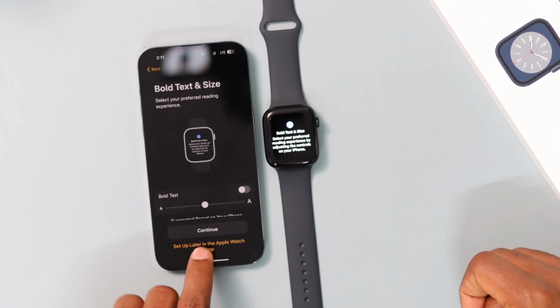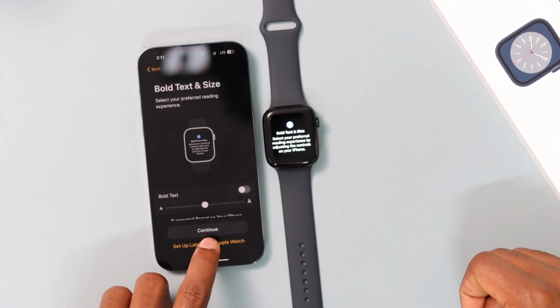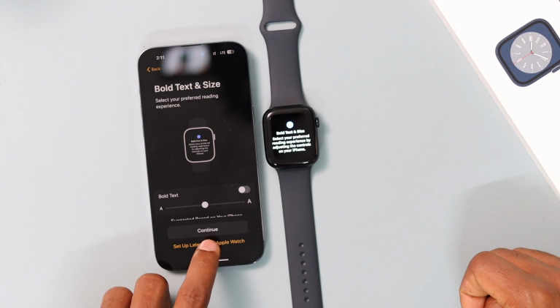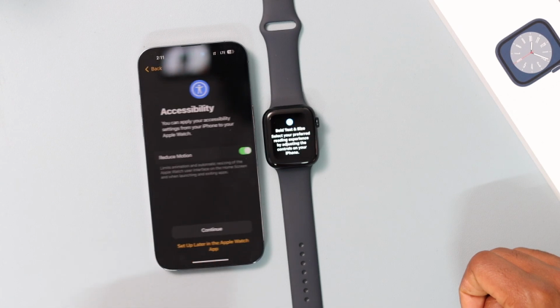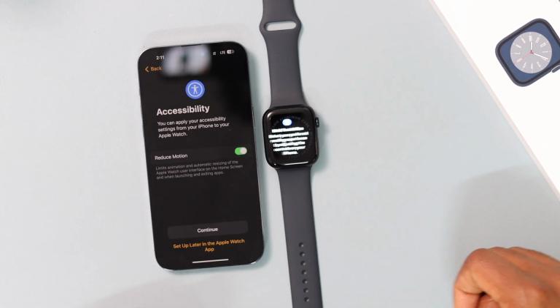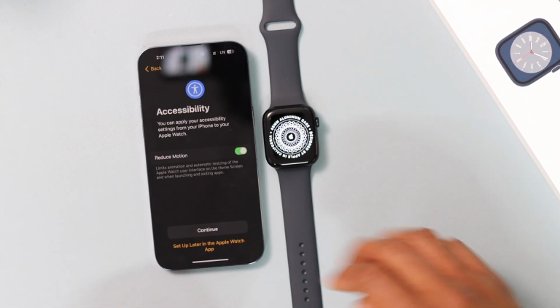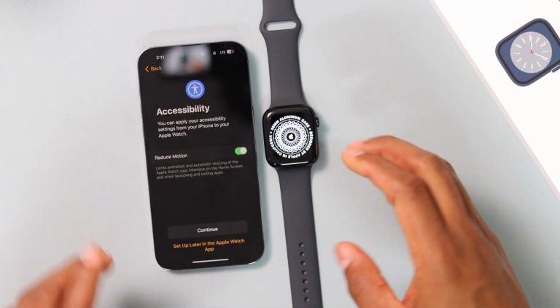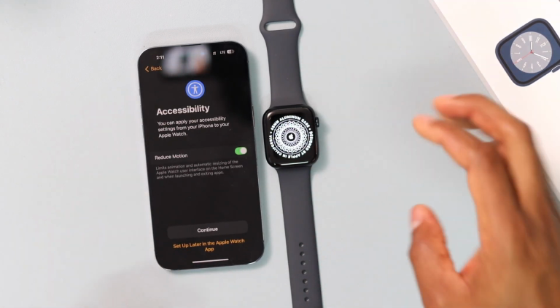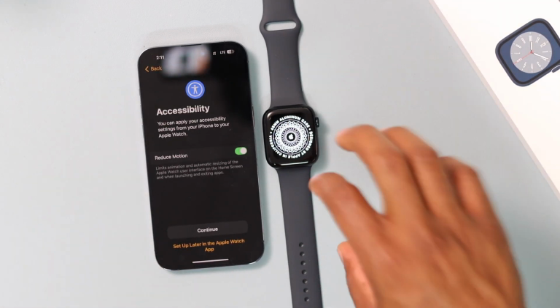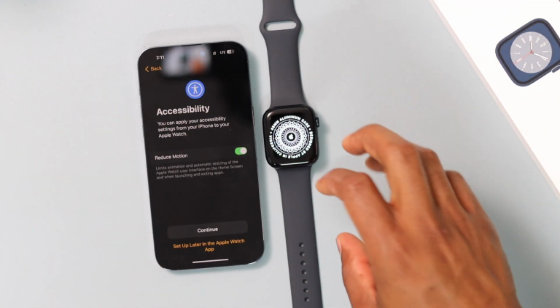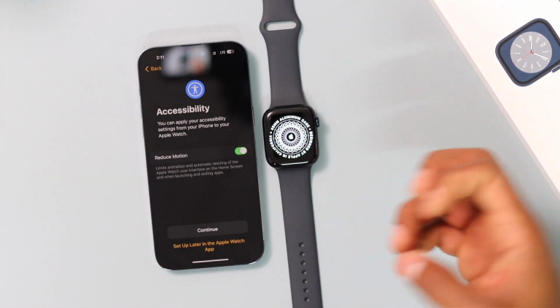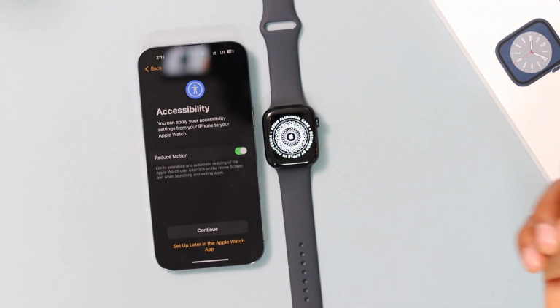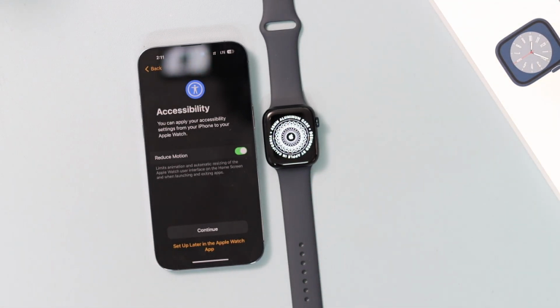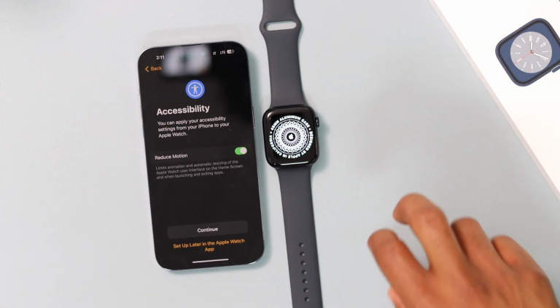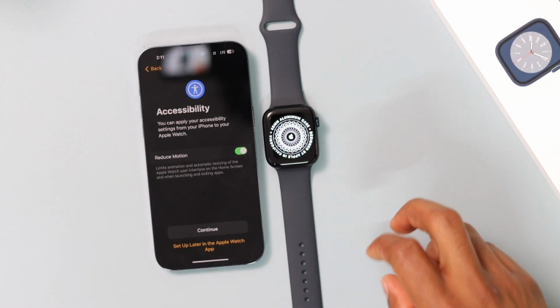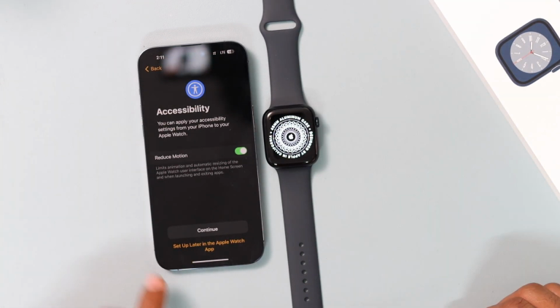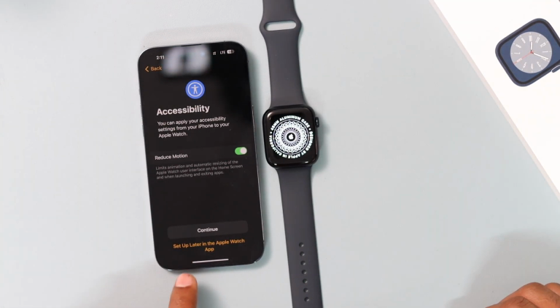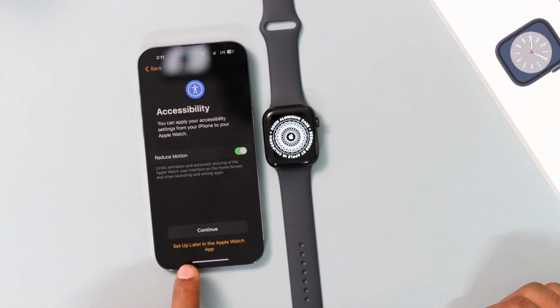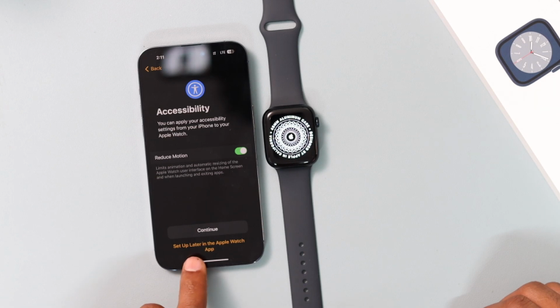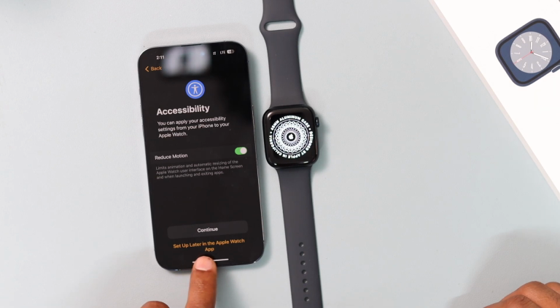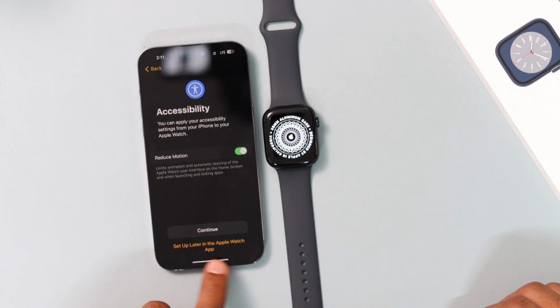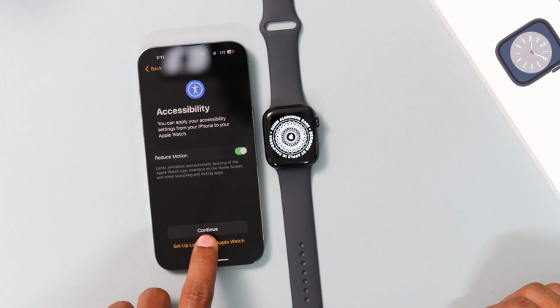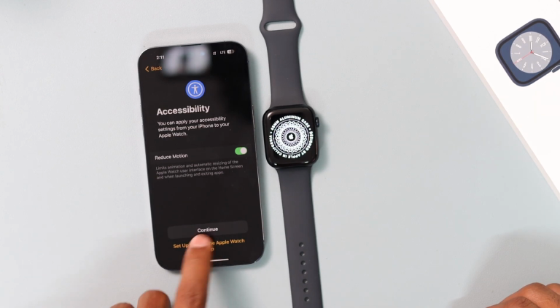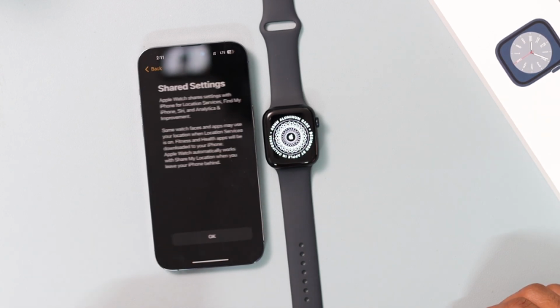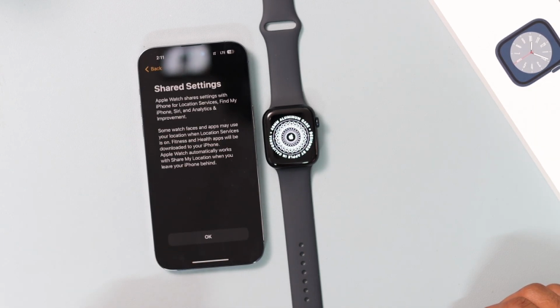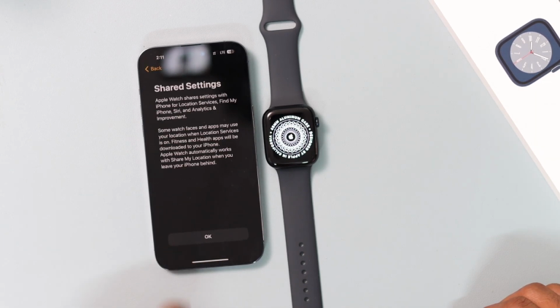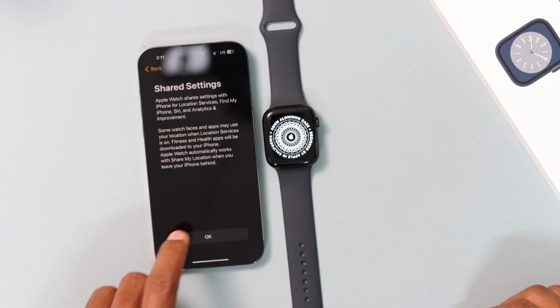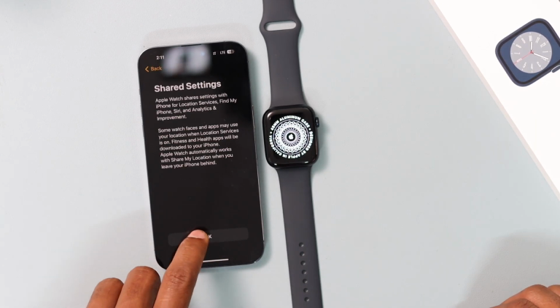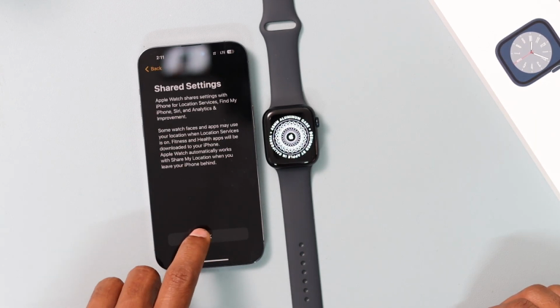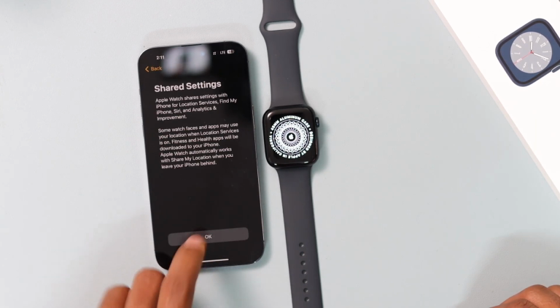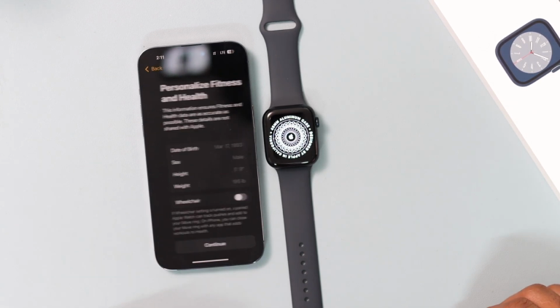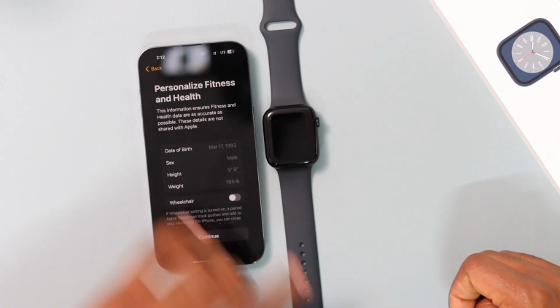When prompted to enter your passcode on the next page, I recommend clicking 'Set Up Later in Apple Watch.' It's better to set up everything on the Apple Watch itself afterward. Click 'Set Up Later in Apple Watch,' then click OK.